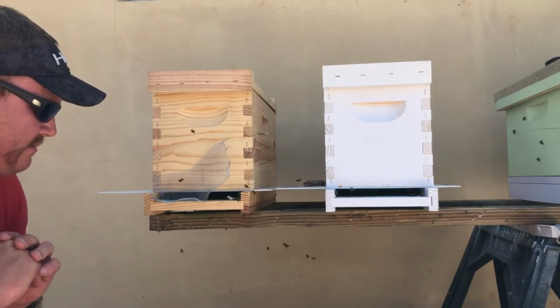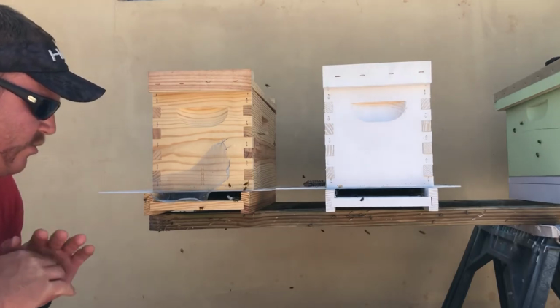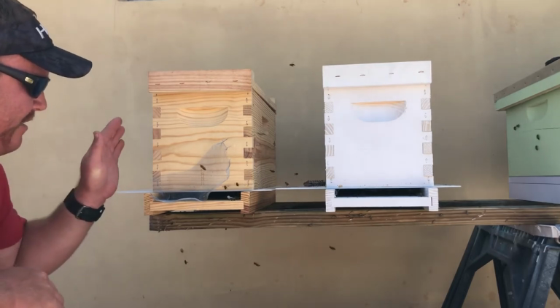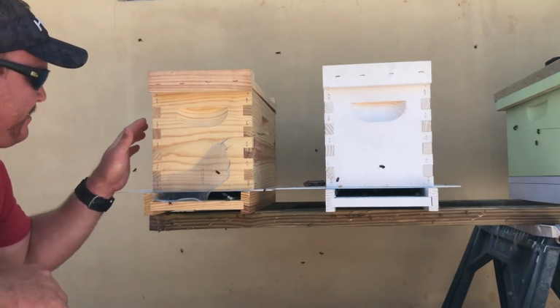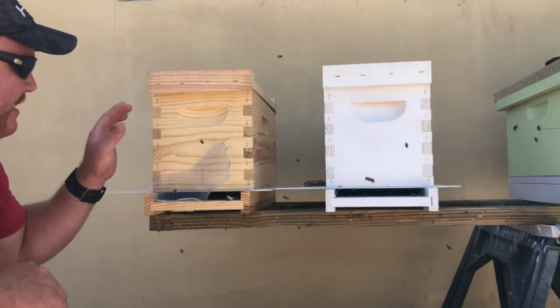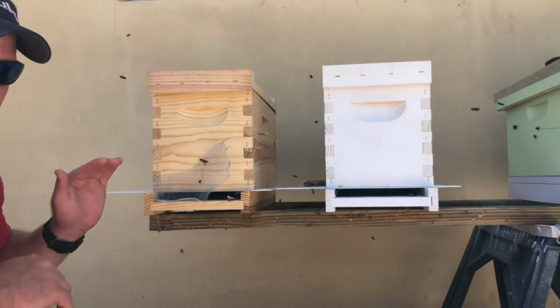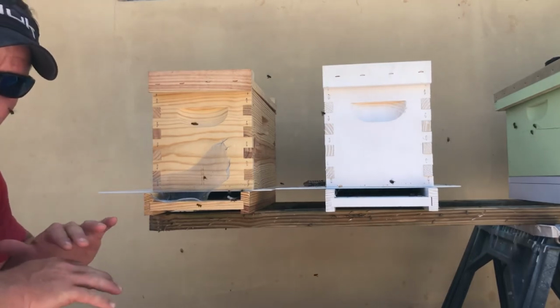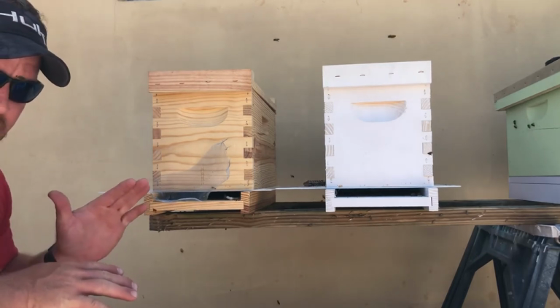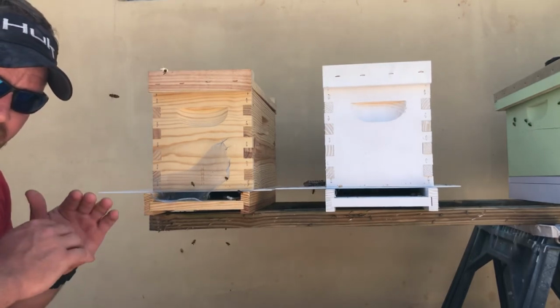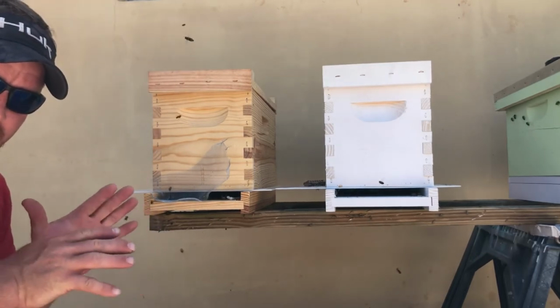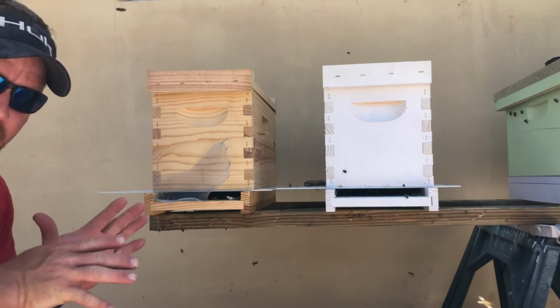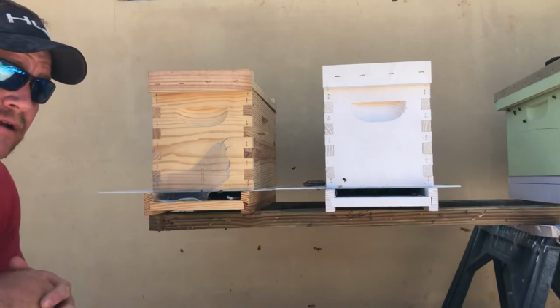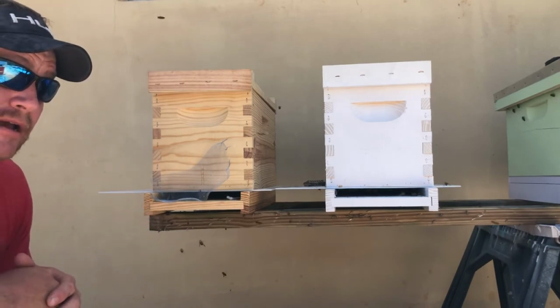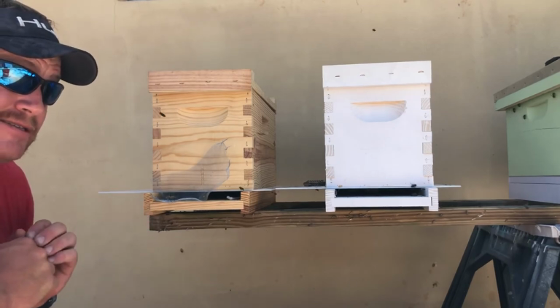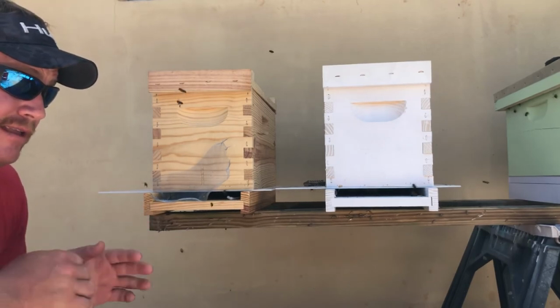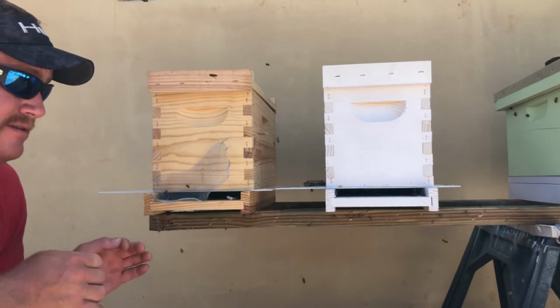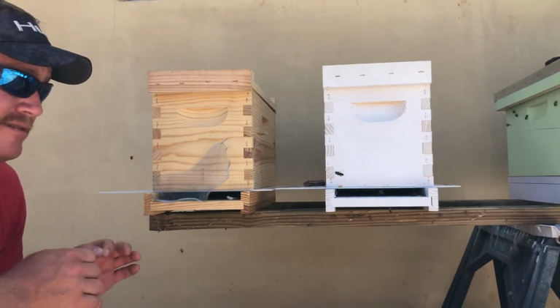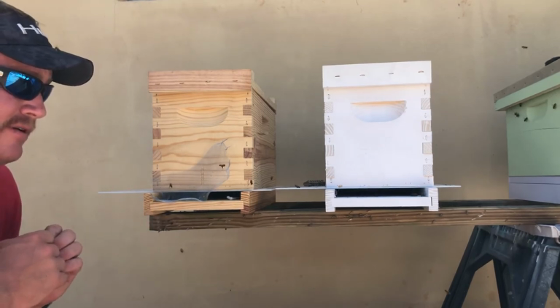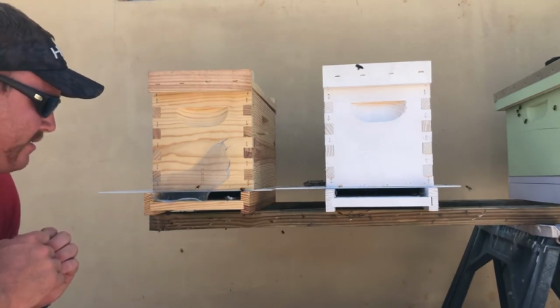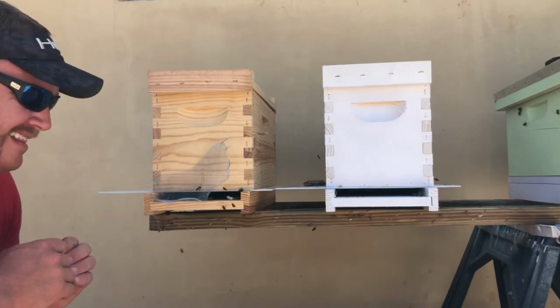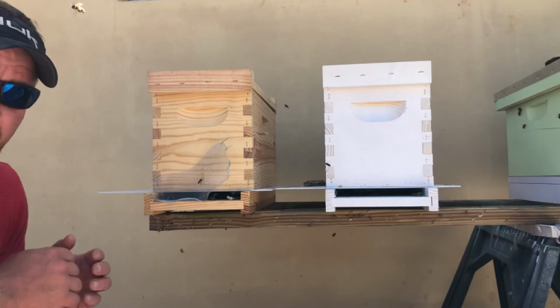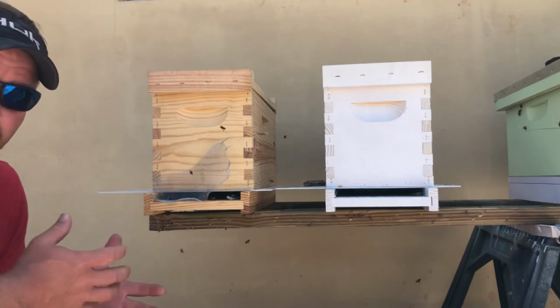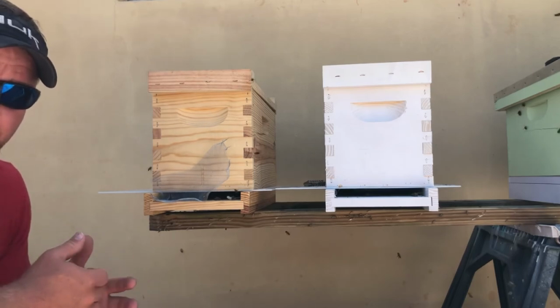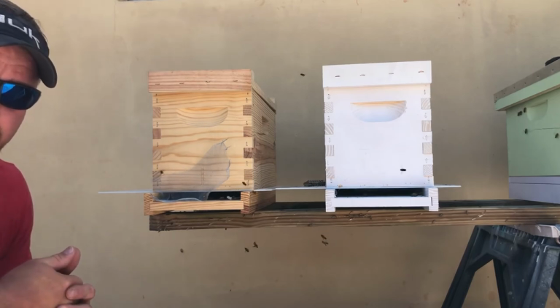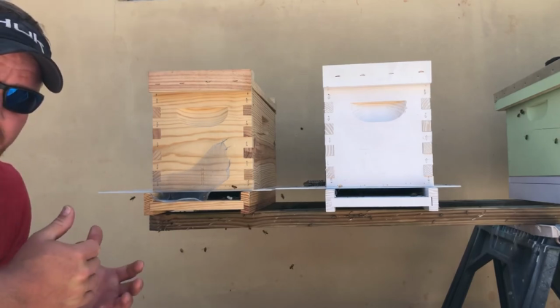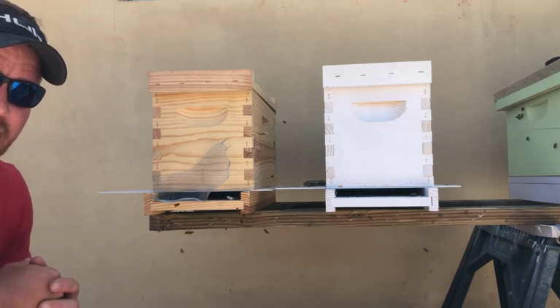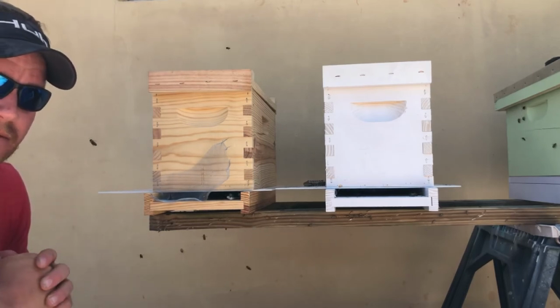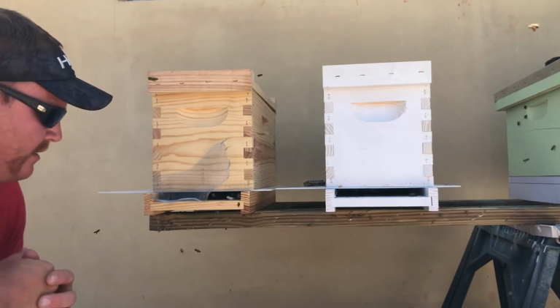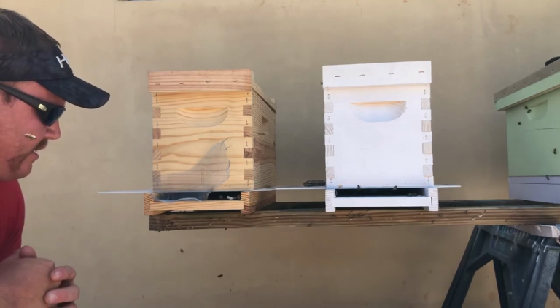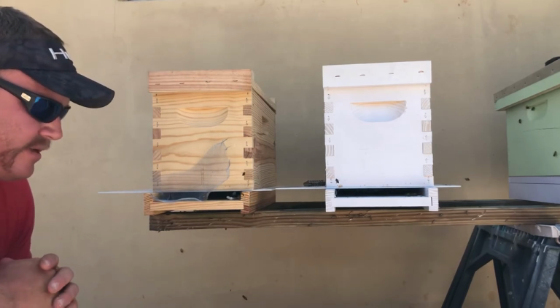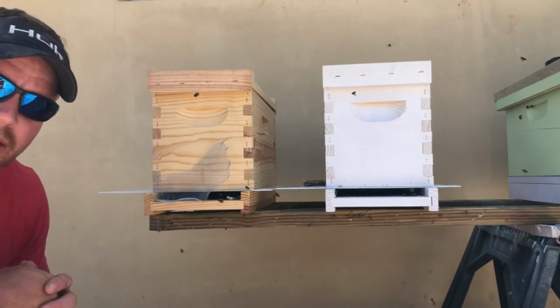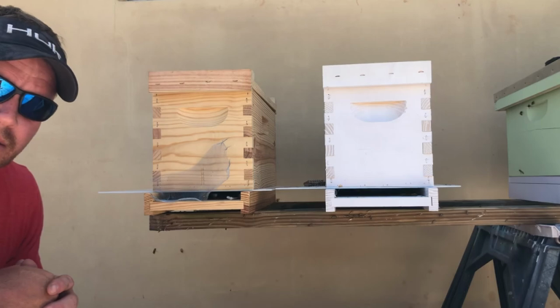The queen is guaranteed to be in here now that I've caught her and placed her in — I've direct released her. This greatly reduces the chance of the queen leaving and you losing the actual bees that you've caught. So I hope you enjoyed it and good luck.